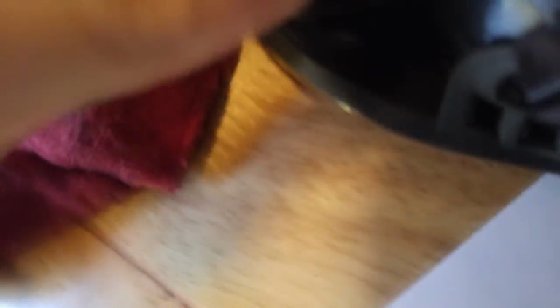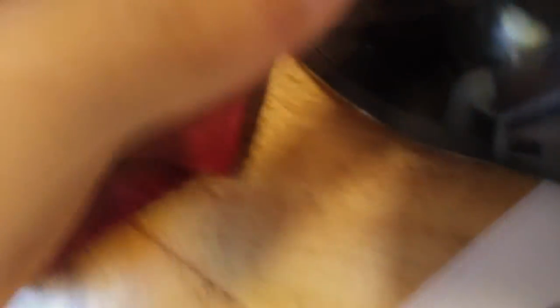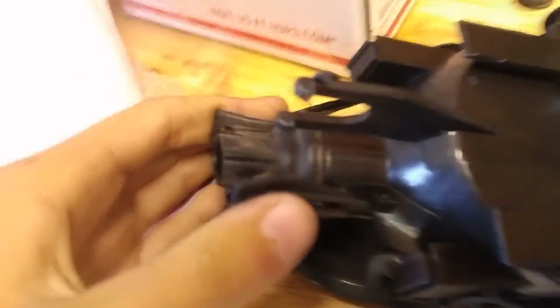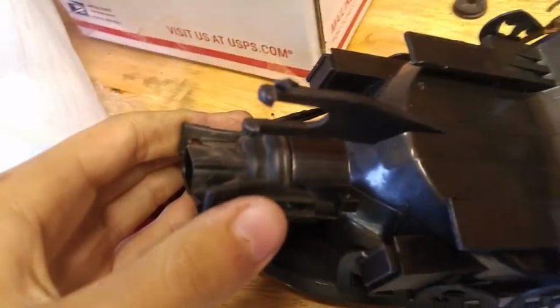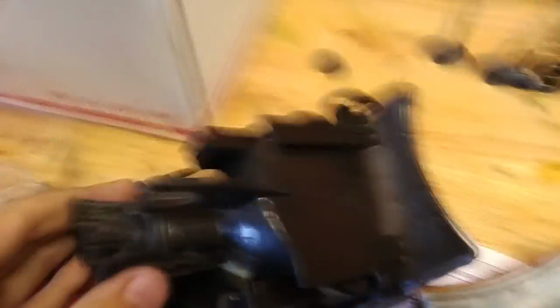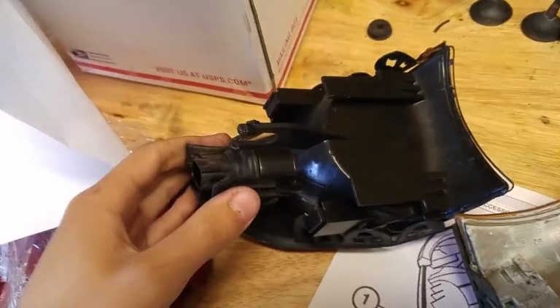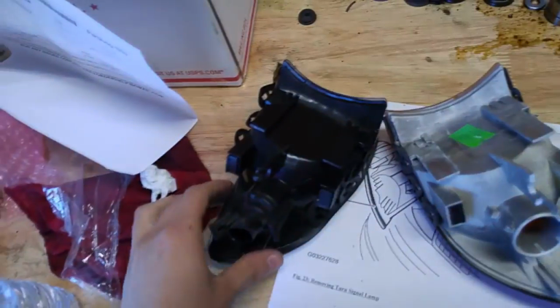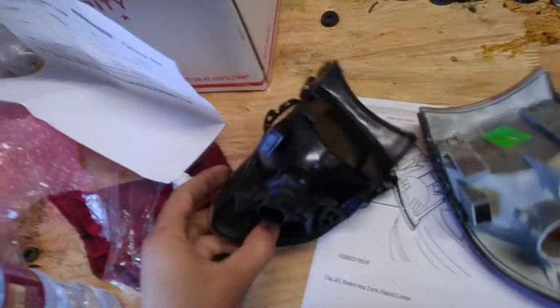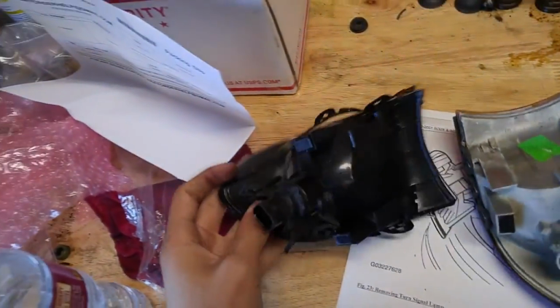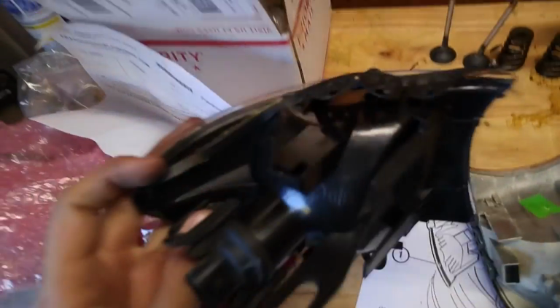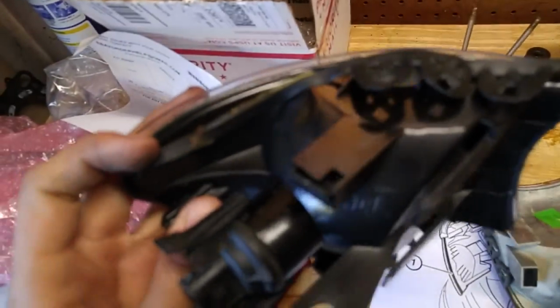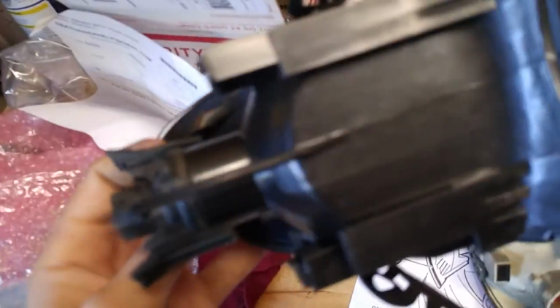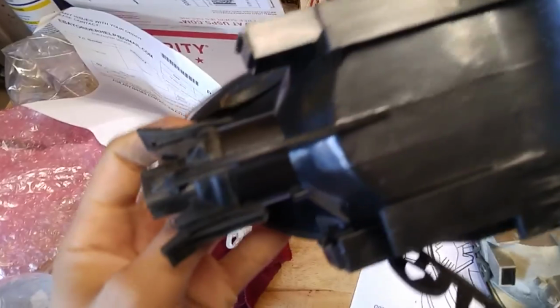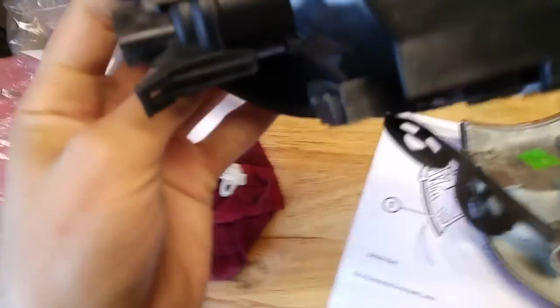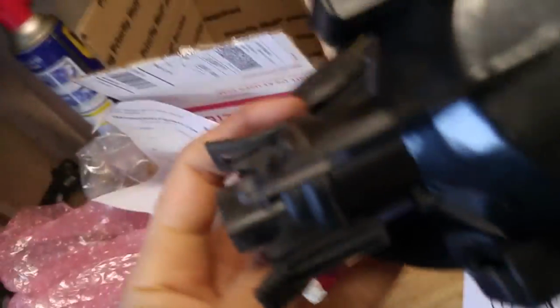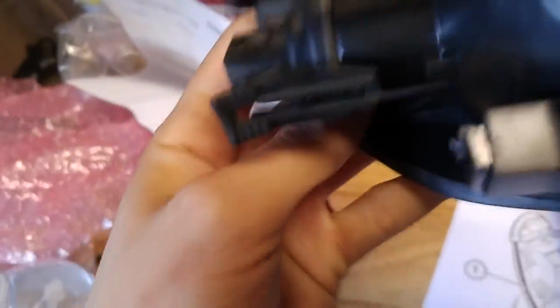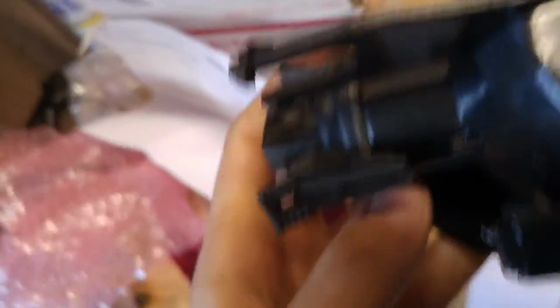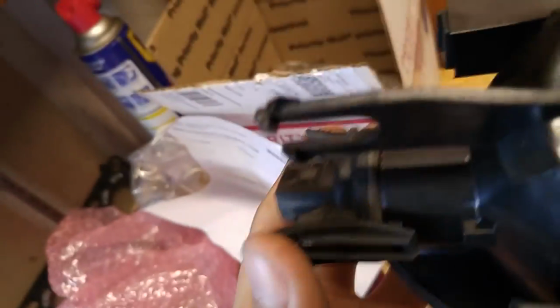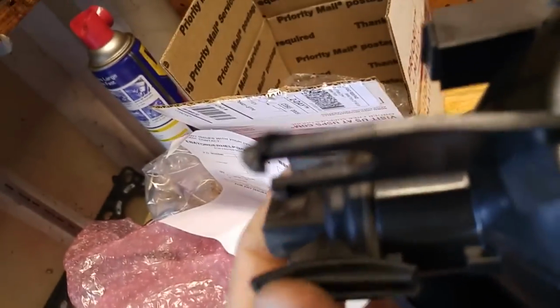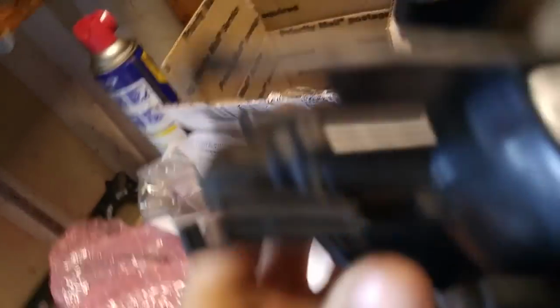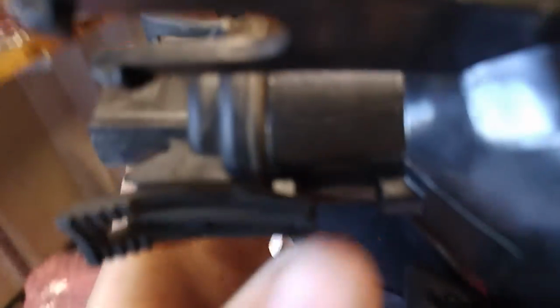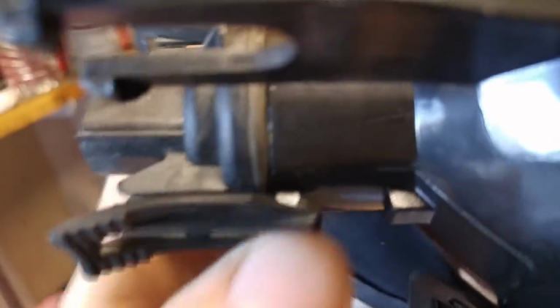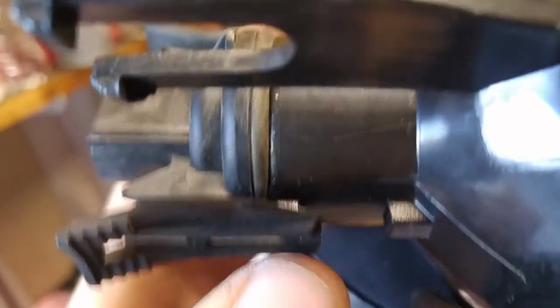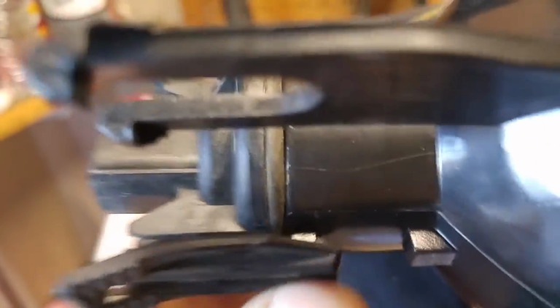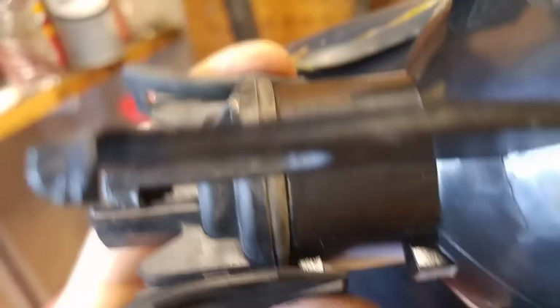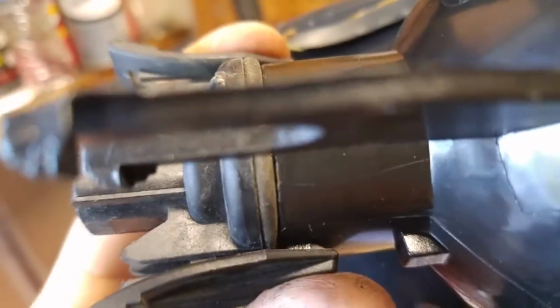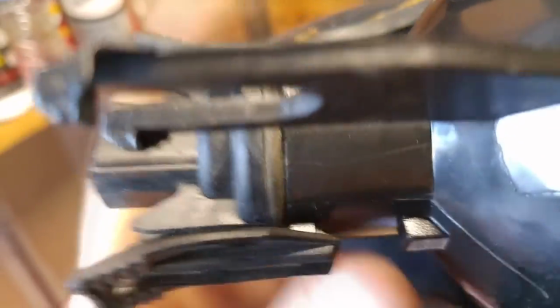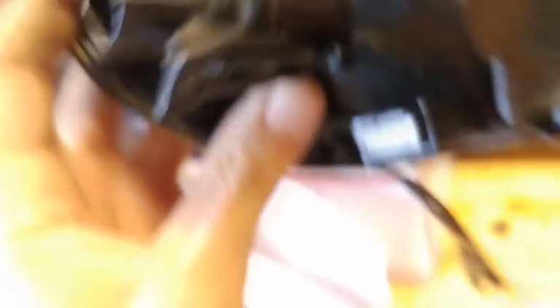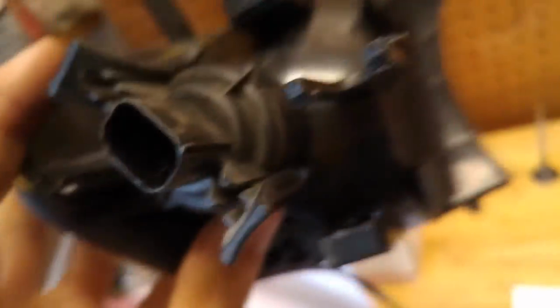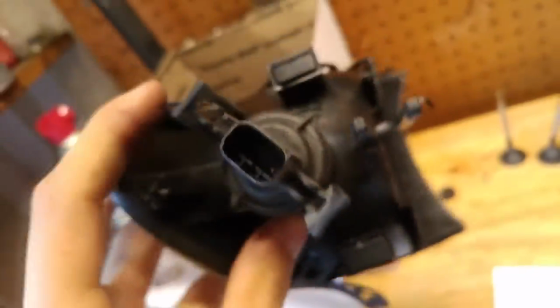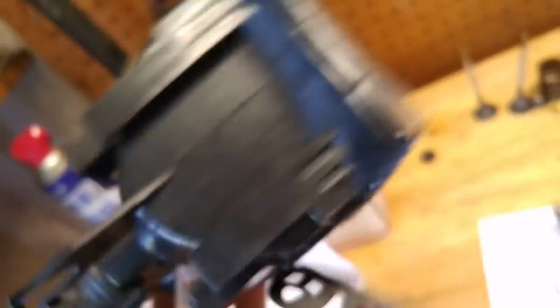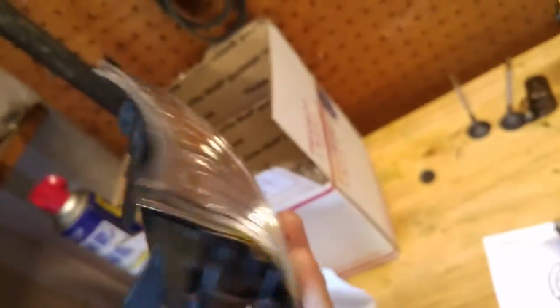I'm going to go ahead and try to do that with two hands now. Since these are eBay, you kind of have to push it in — and then after you push it in, it's going to kind of lock in place. Push these two things in against it and they should lock in place.